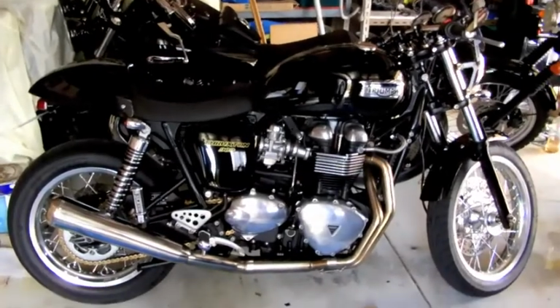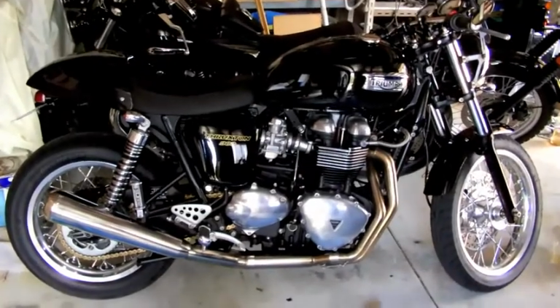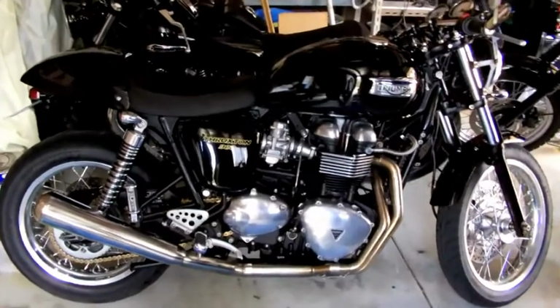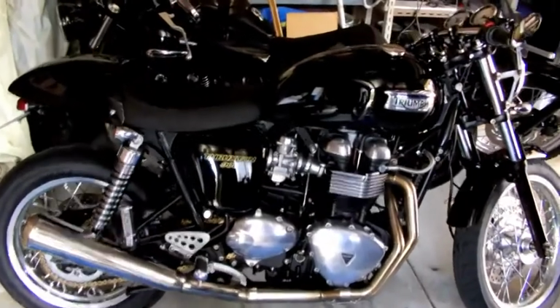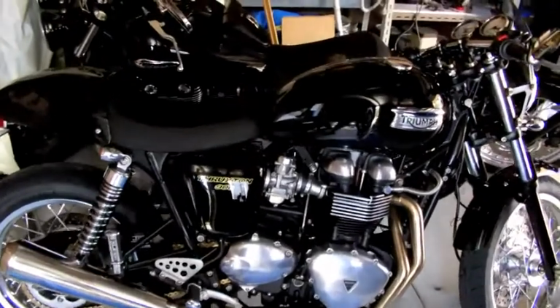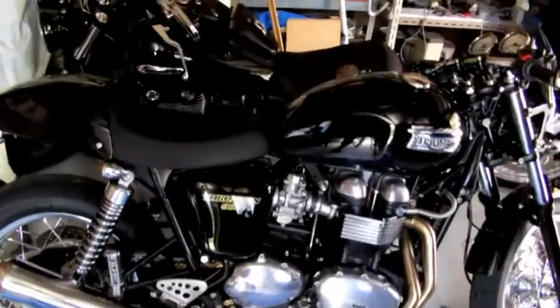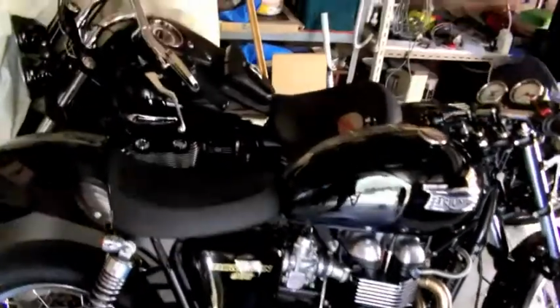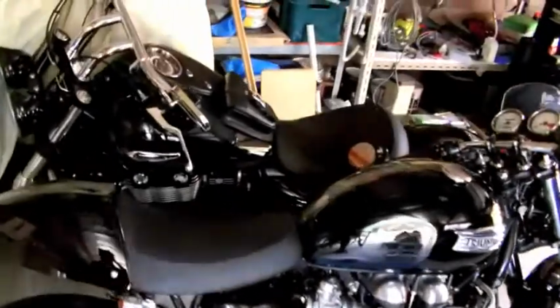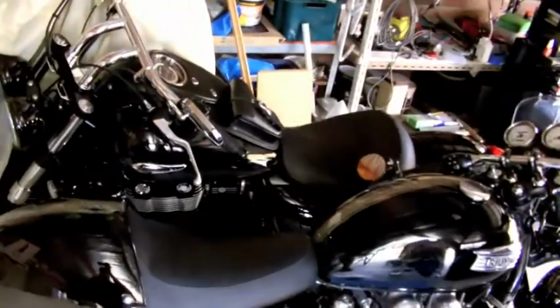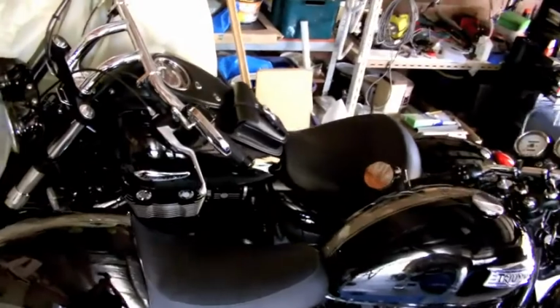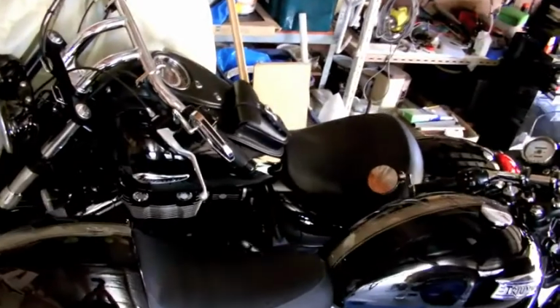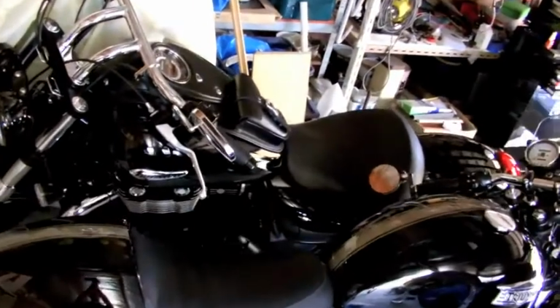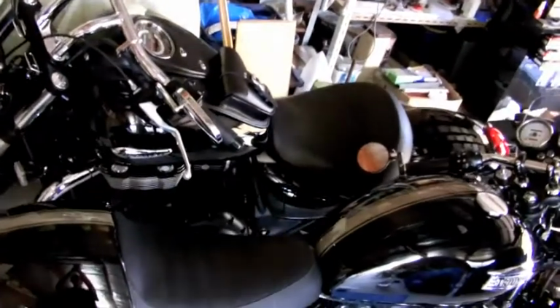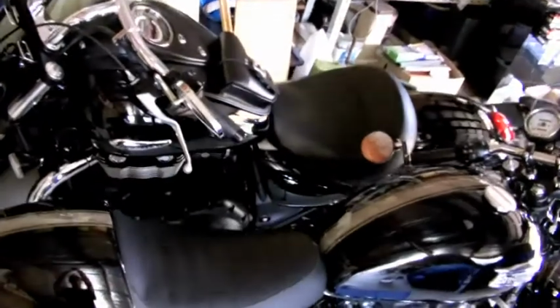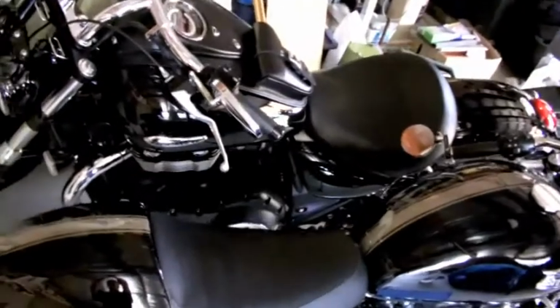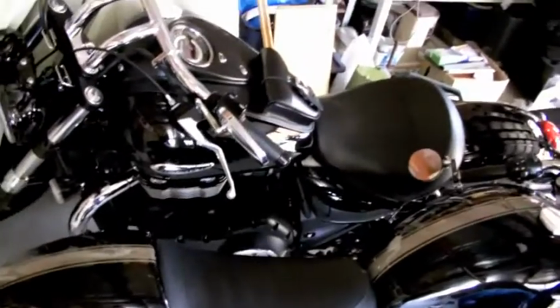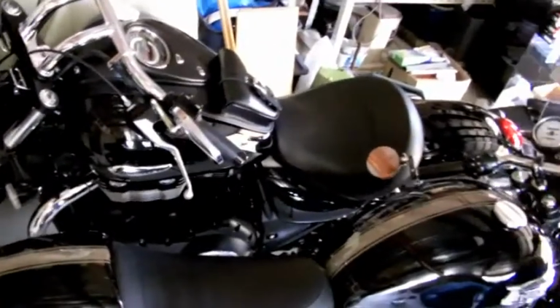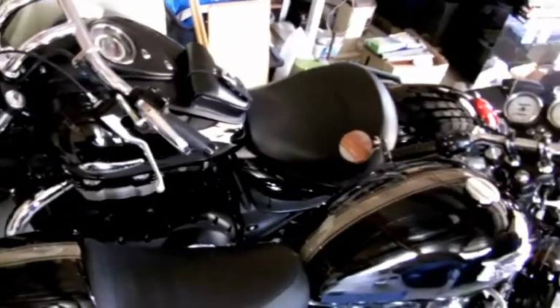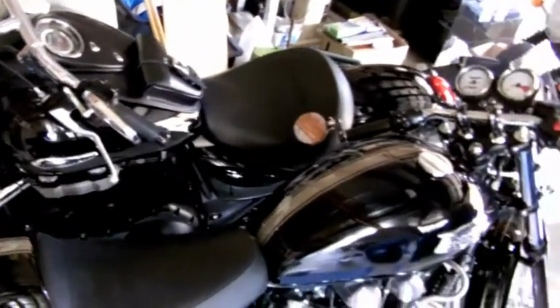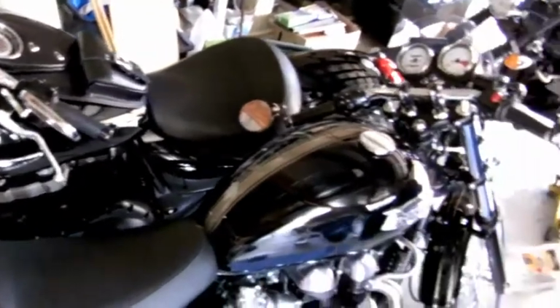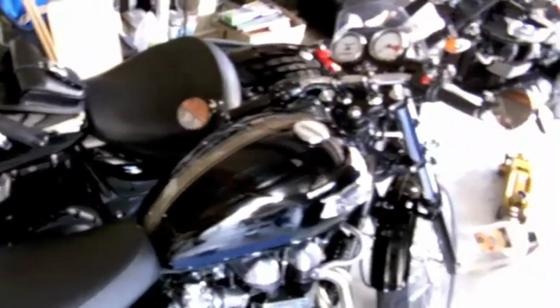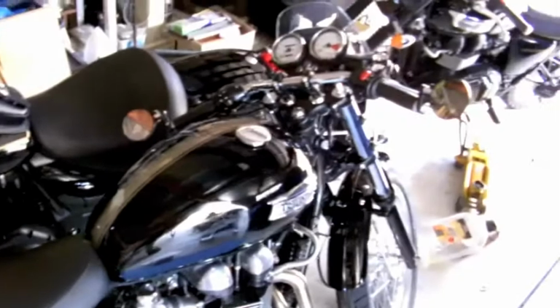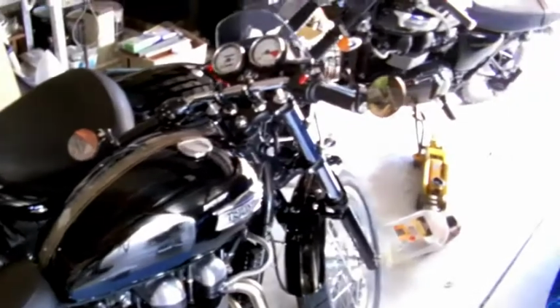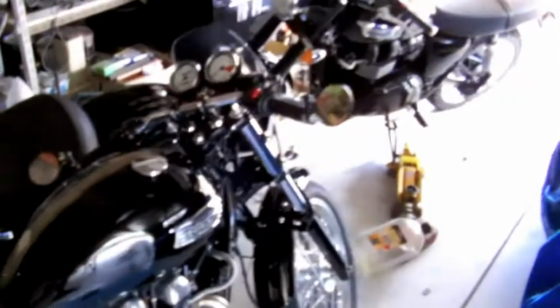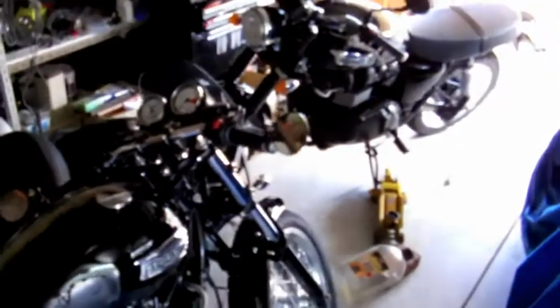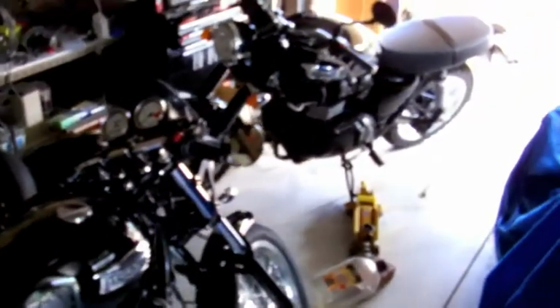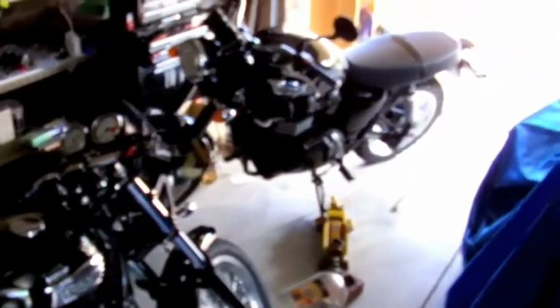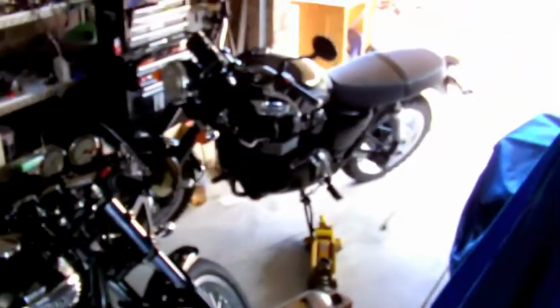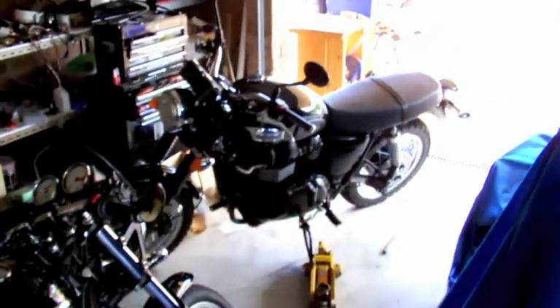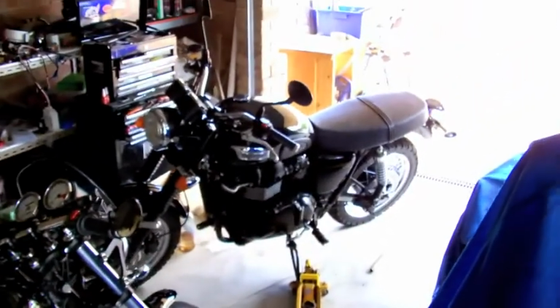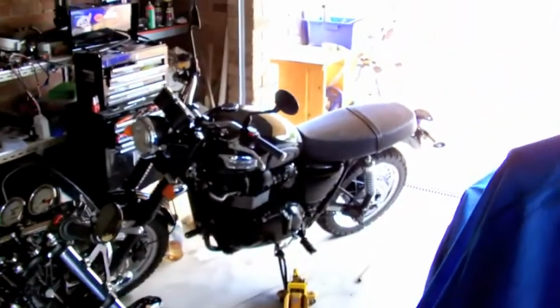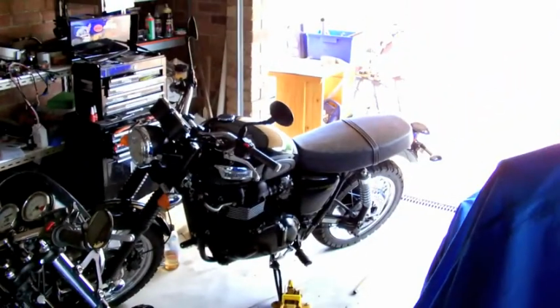We are on YouTube here today. We are in the Triumph corner of my workshop. As you can see we've got the Thunderbird Storm, the Thruxton and the Scrambler over there in the background.